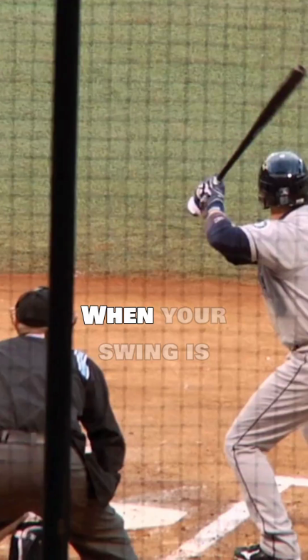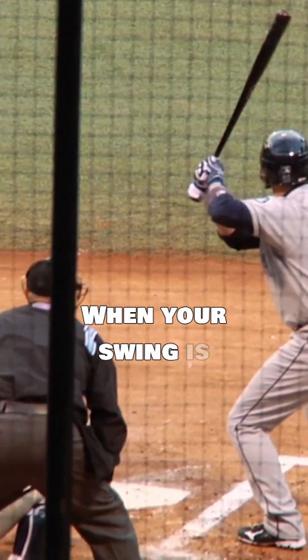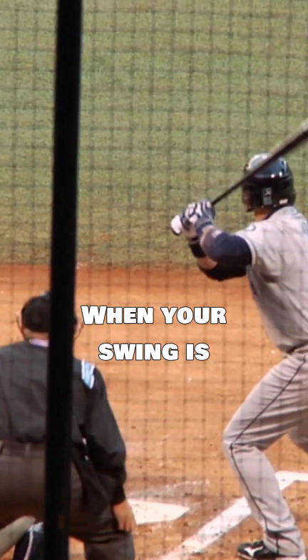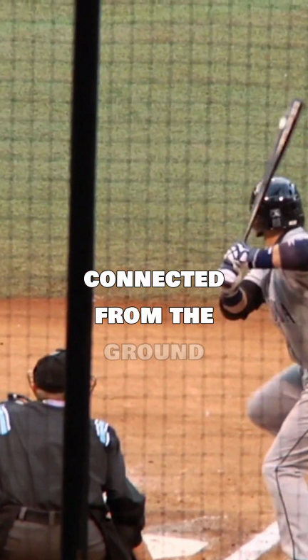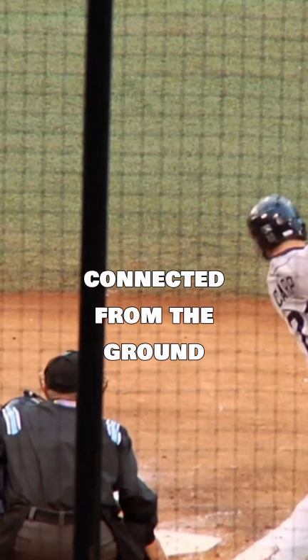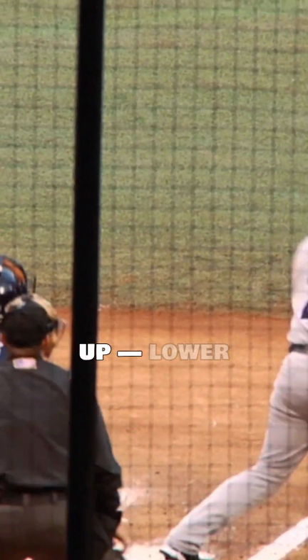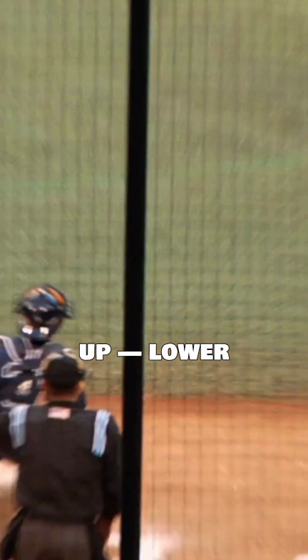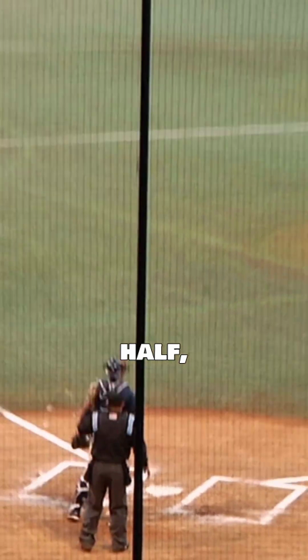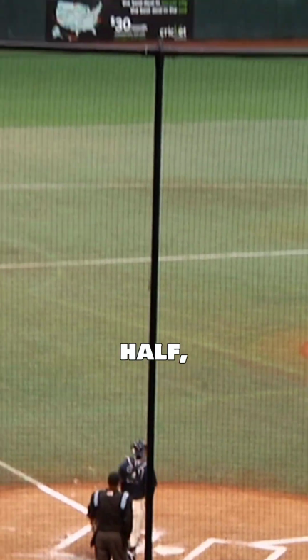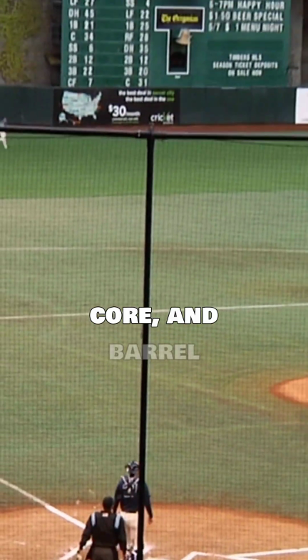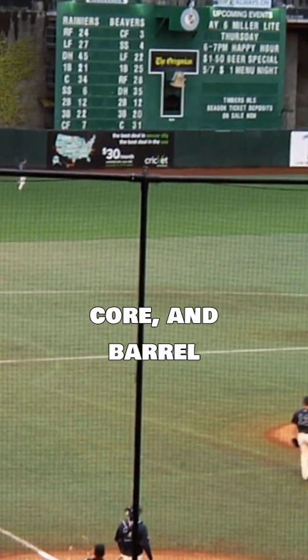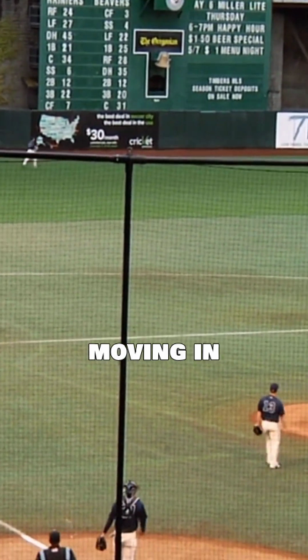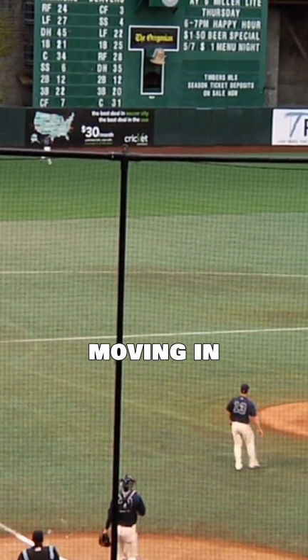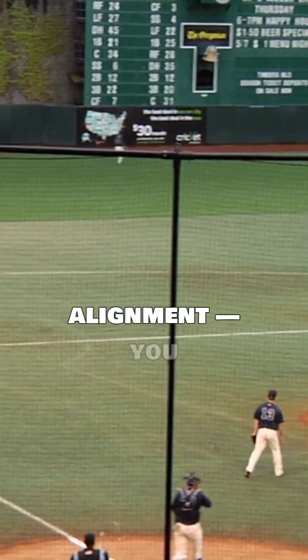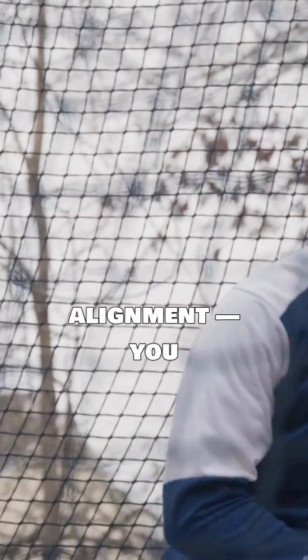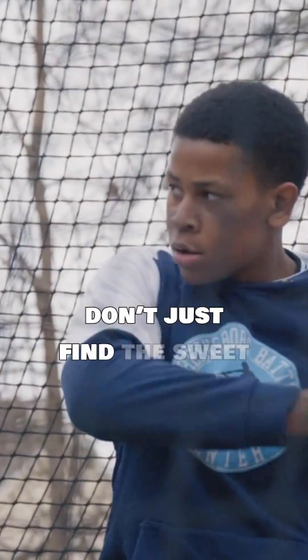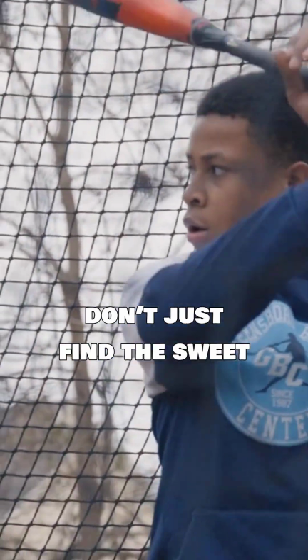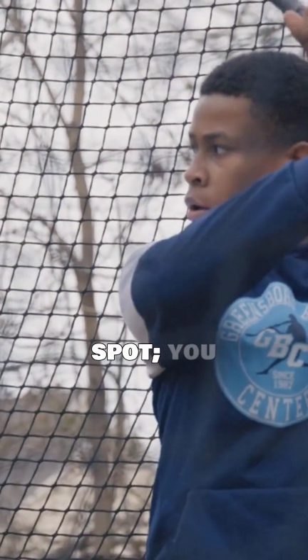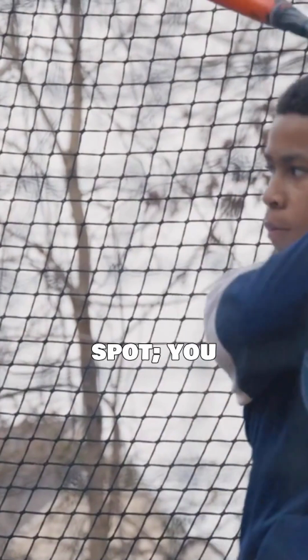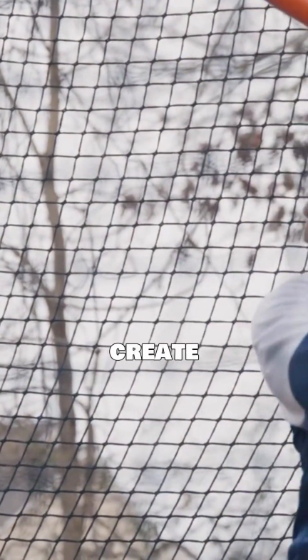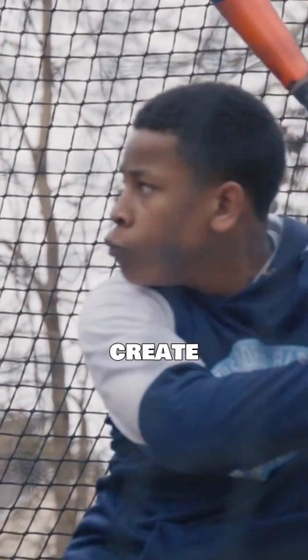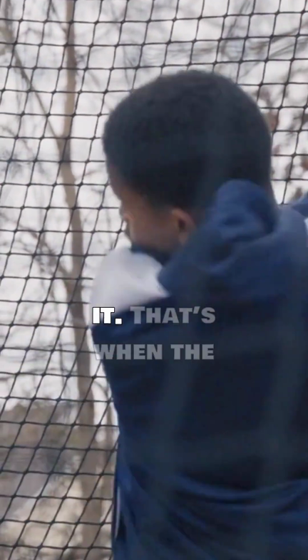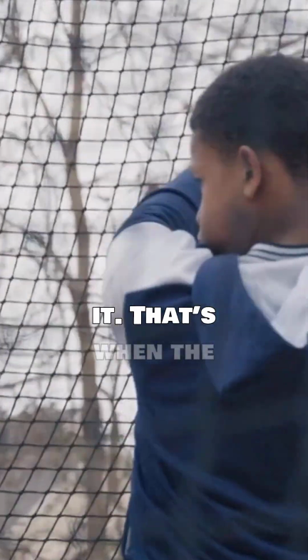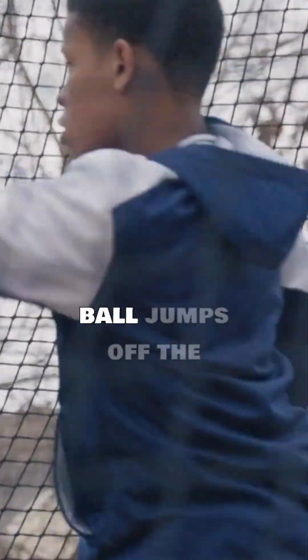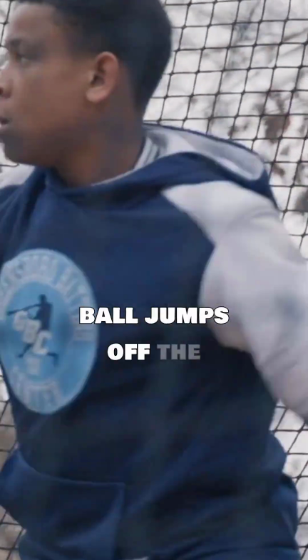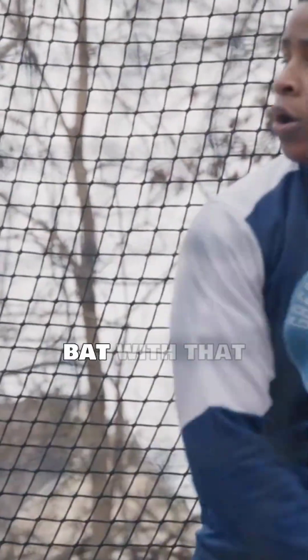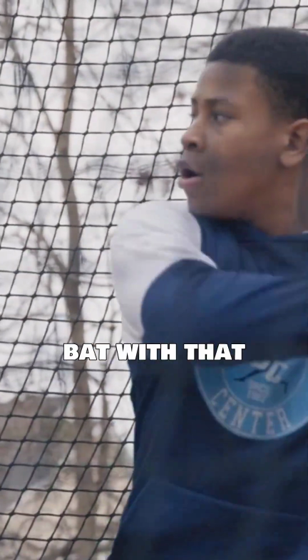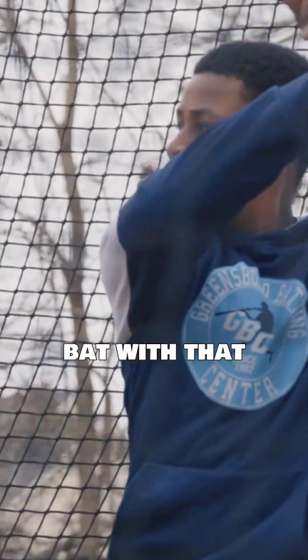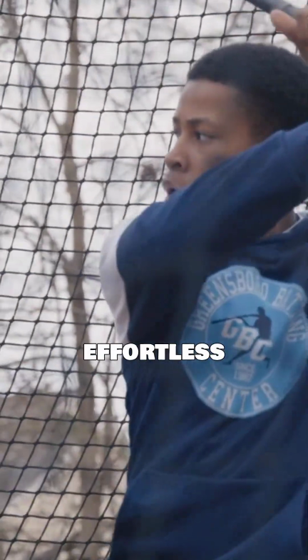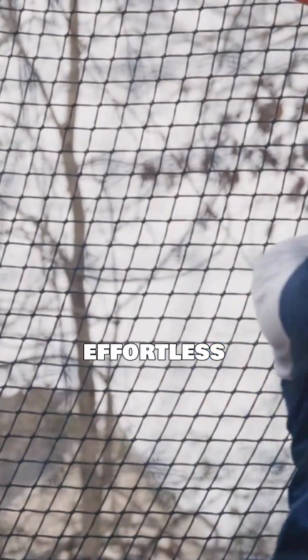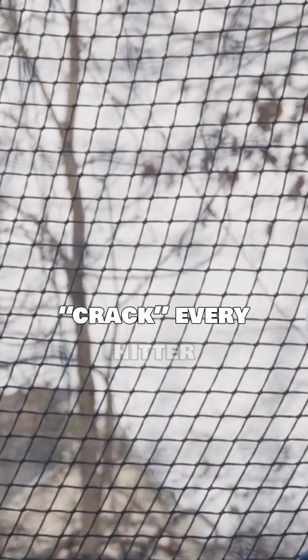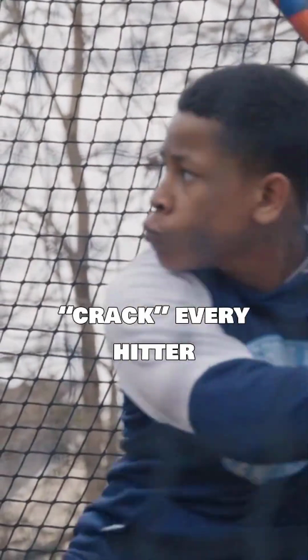When your swing is connected from the ground up — lower half, core, and barrel moving in alignment — you don't just find the sweet spot, you create it. That's when the ball jumps off the bat with that effortless crack every hitter loves.